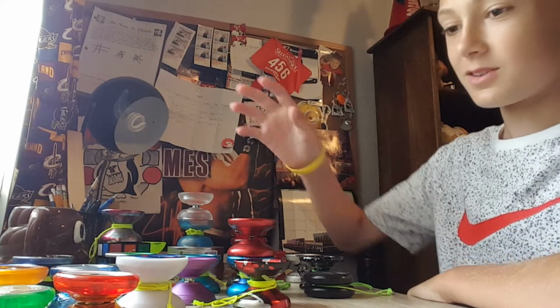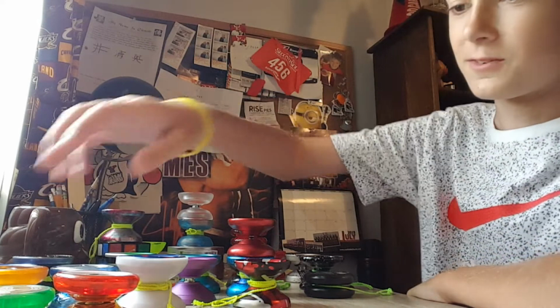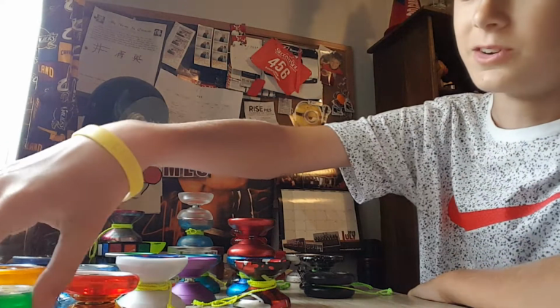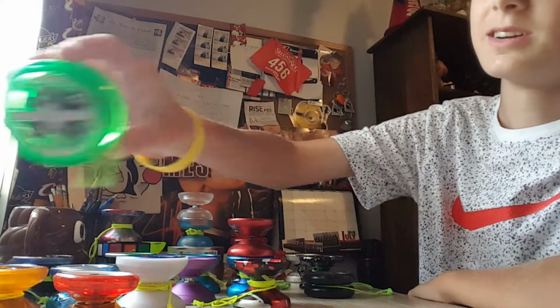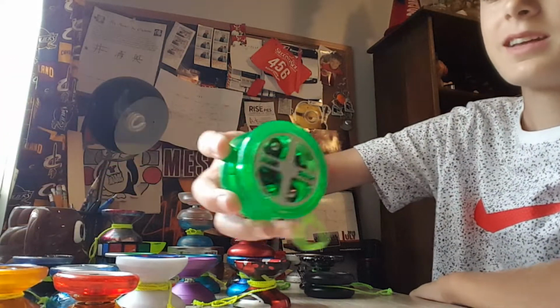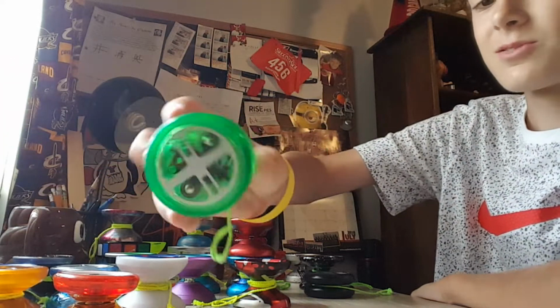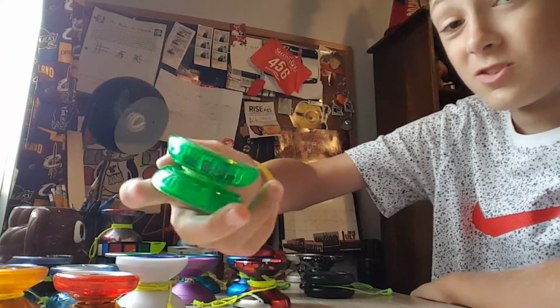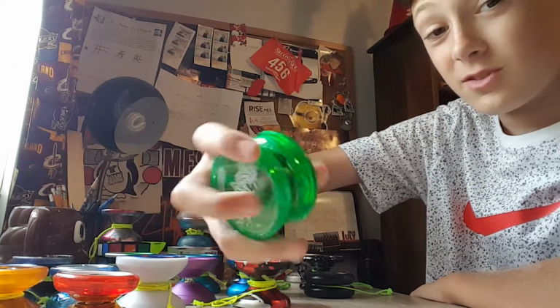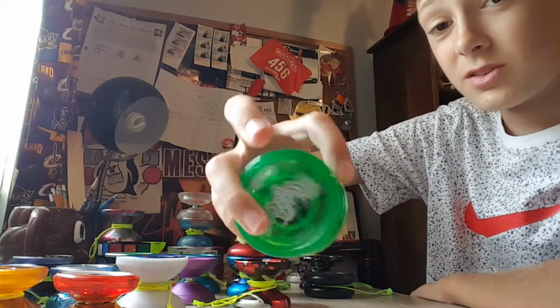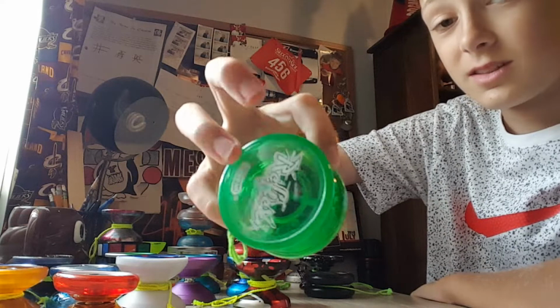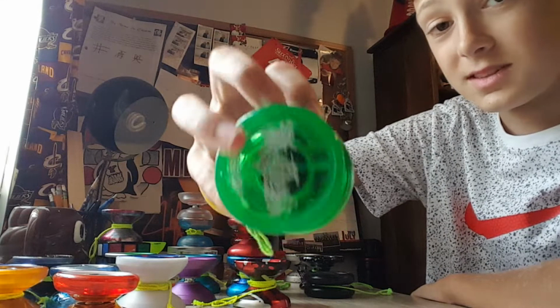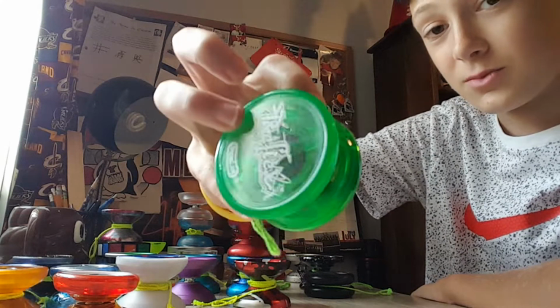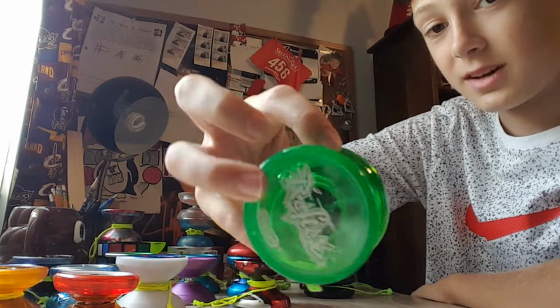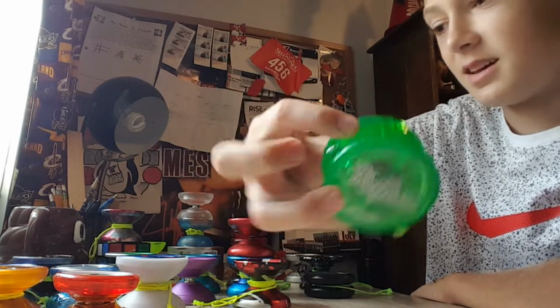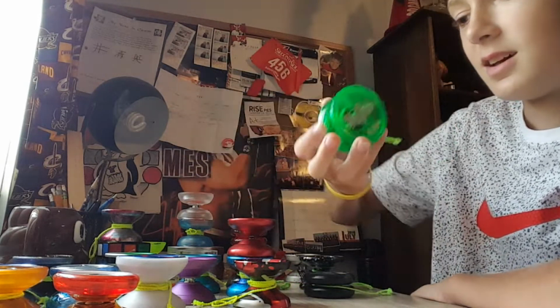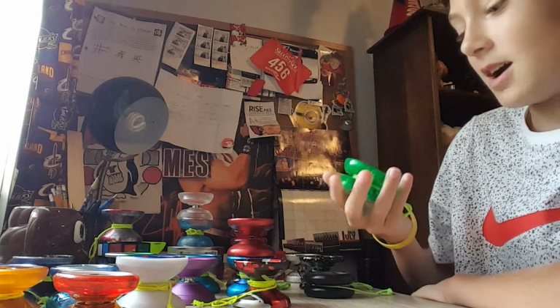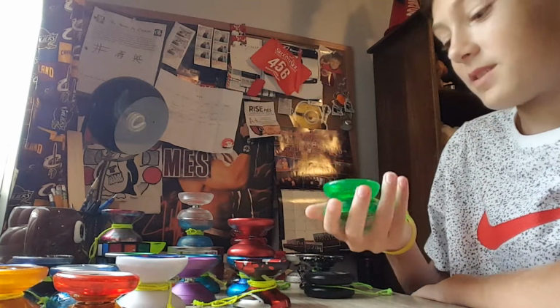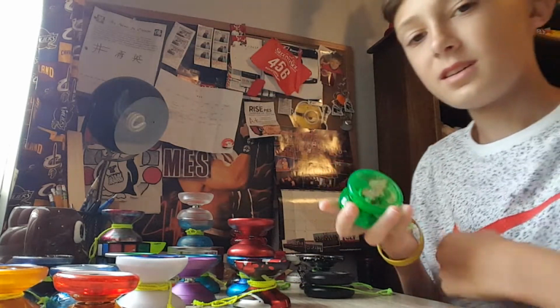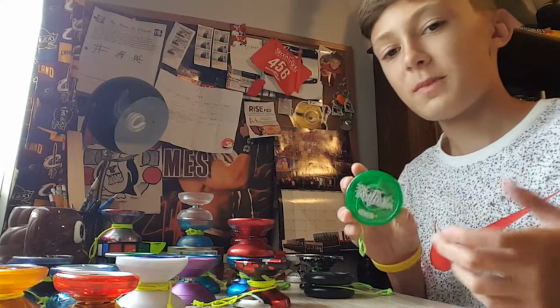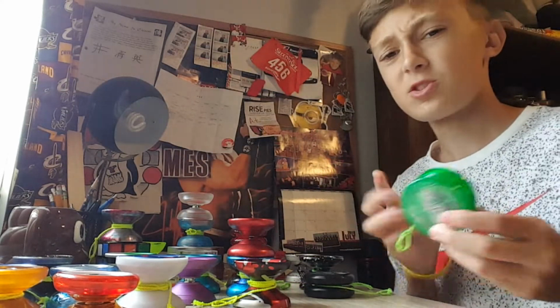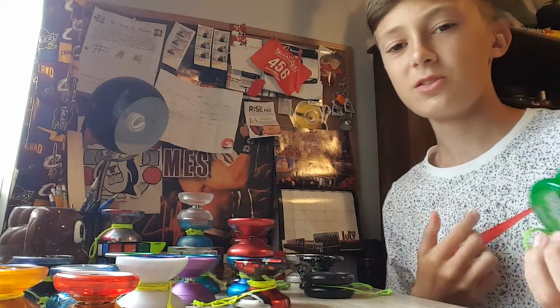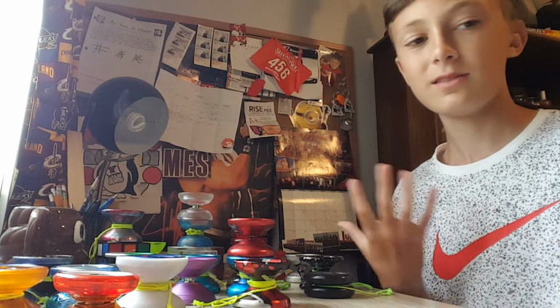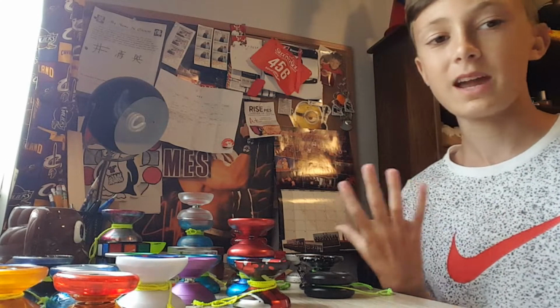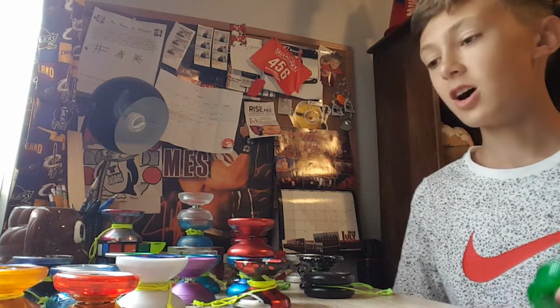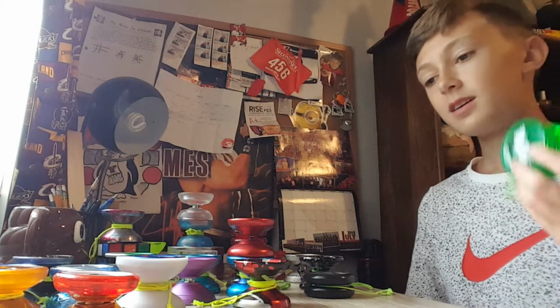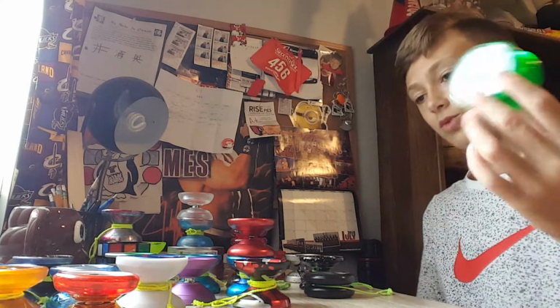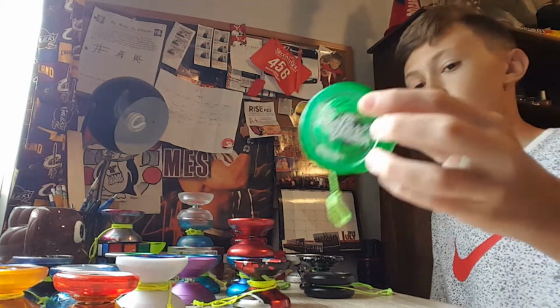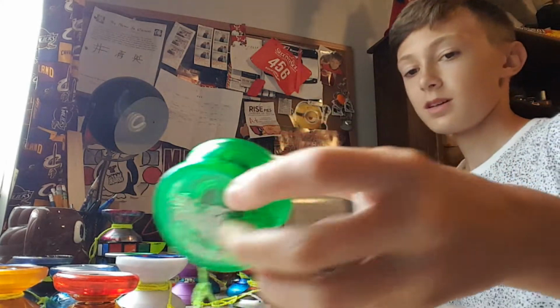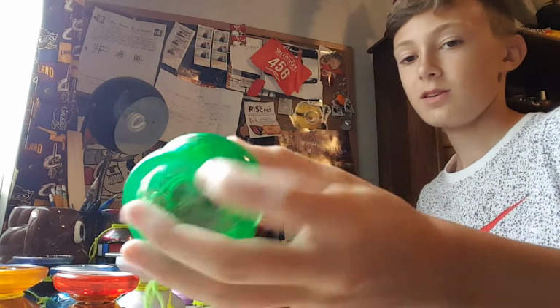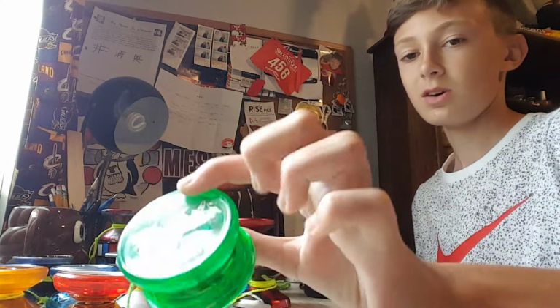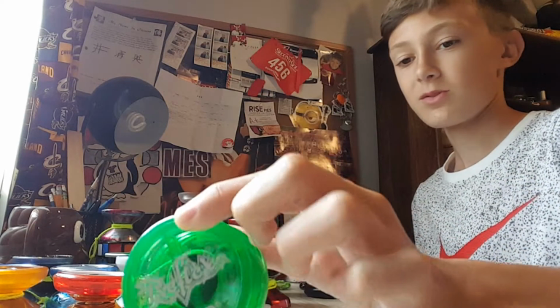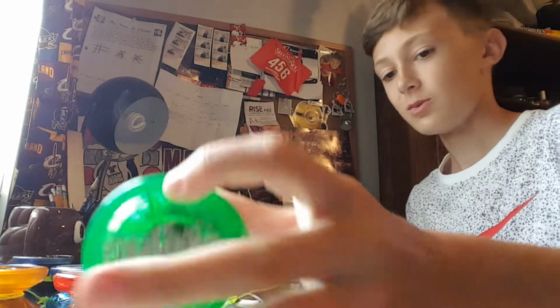So the first yo-yo — this was my first ever yo-yo. This was a Duncan Reflex, and I love this thing. It was the first yo-yo I ever got. Really cool, so I have a lot of memories with this one.